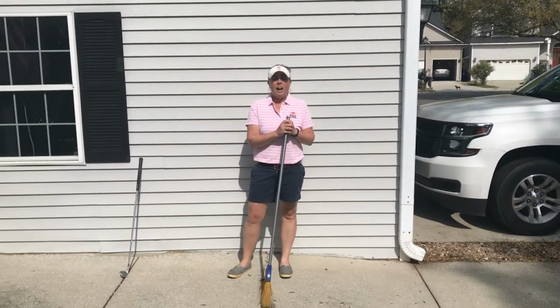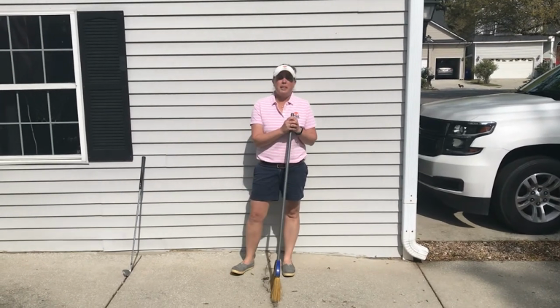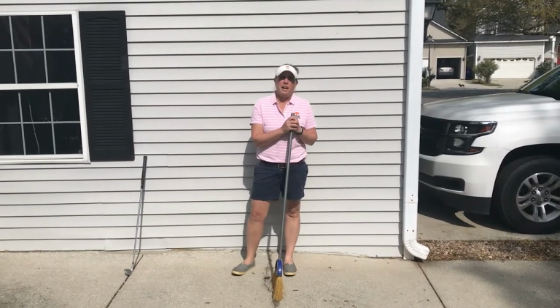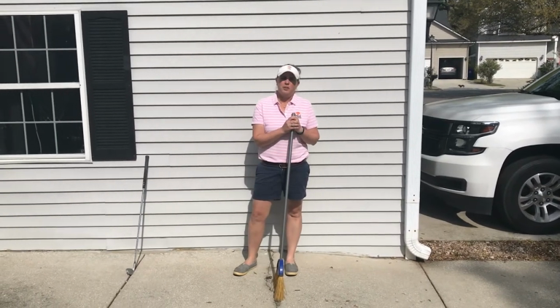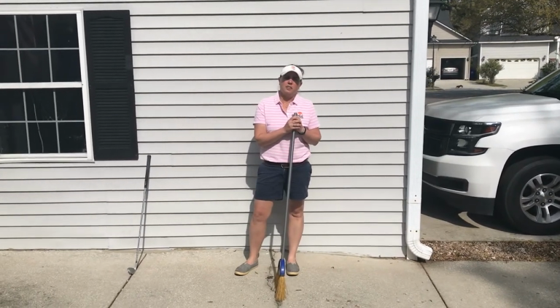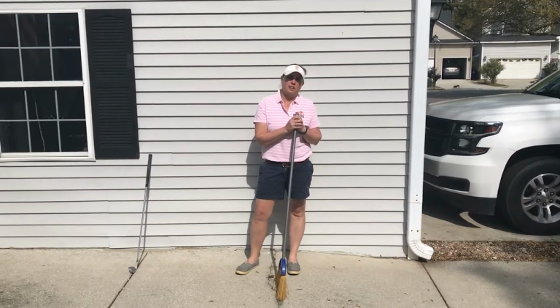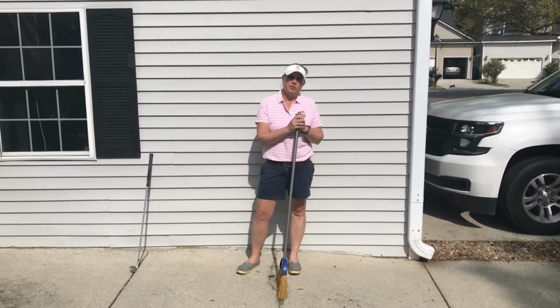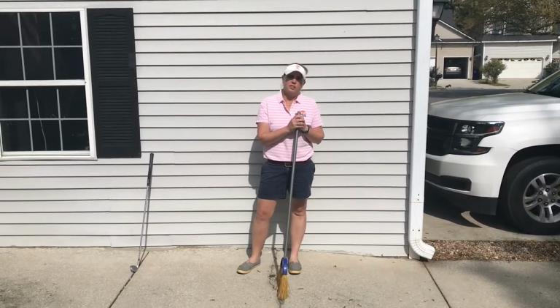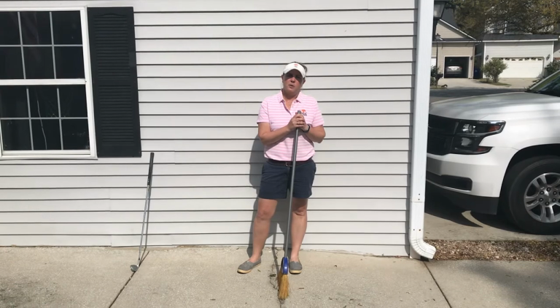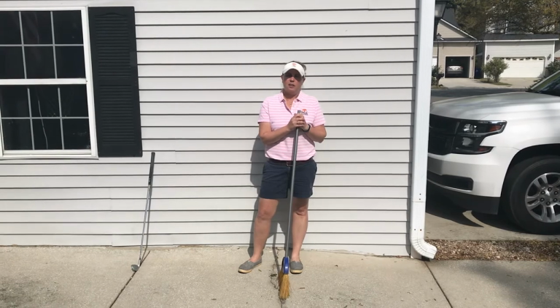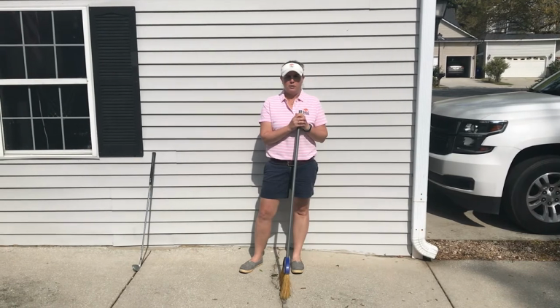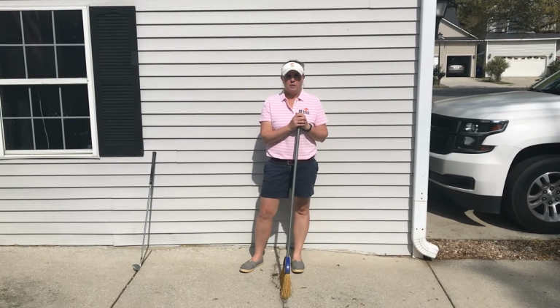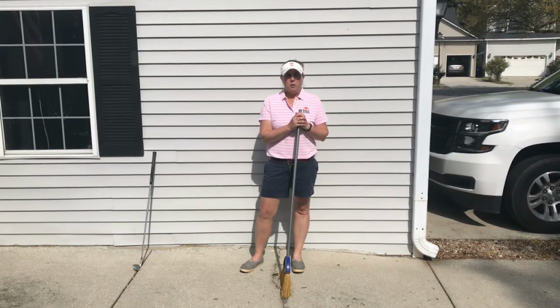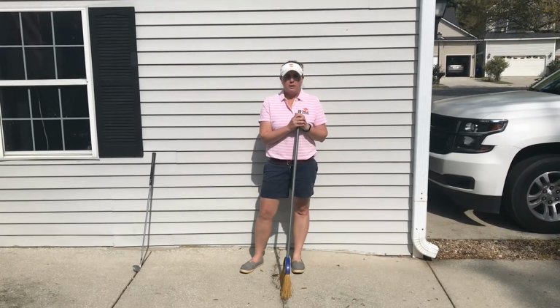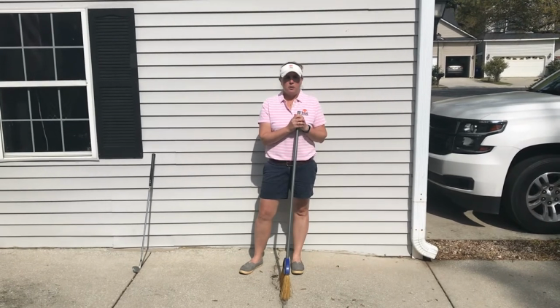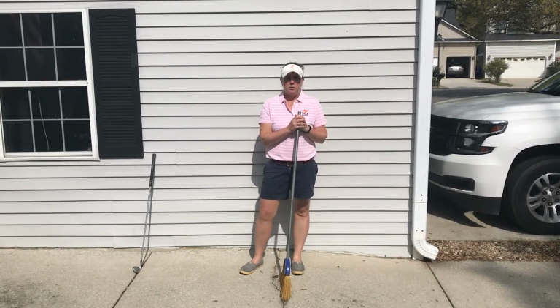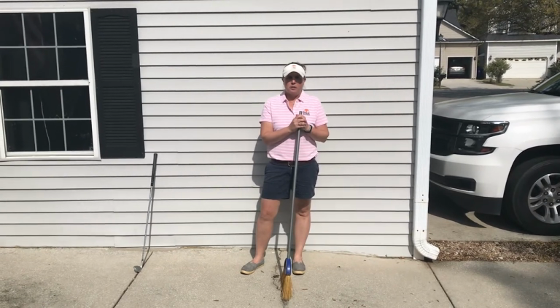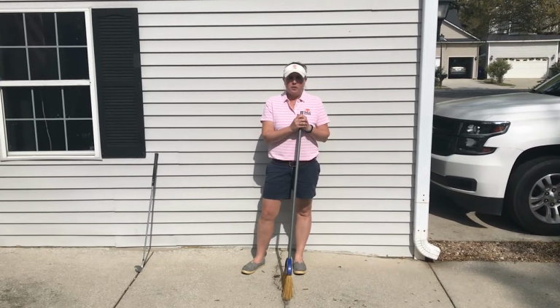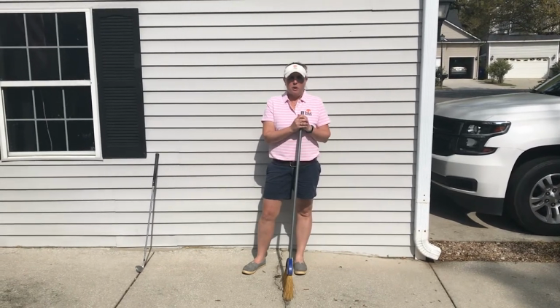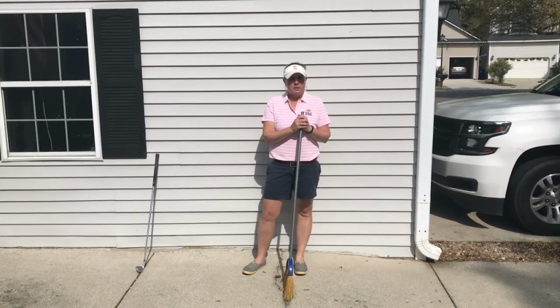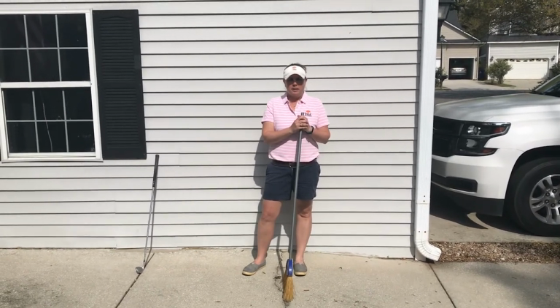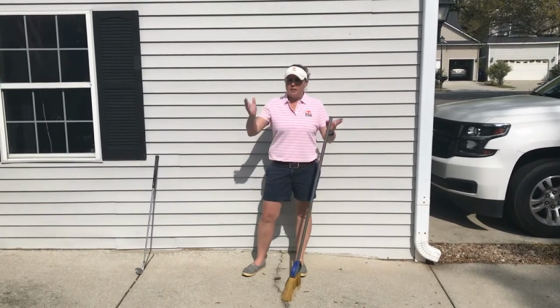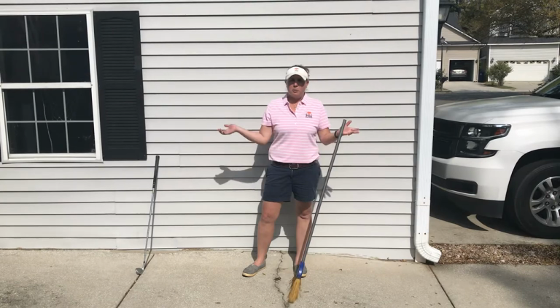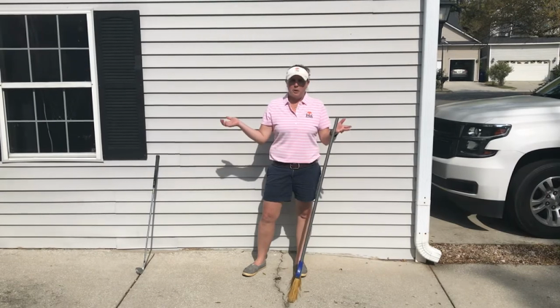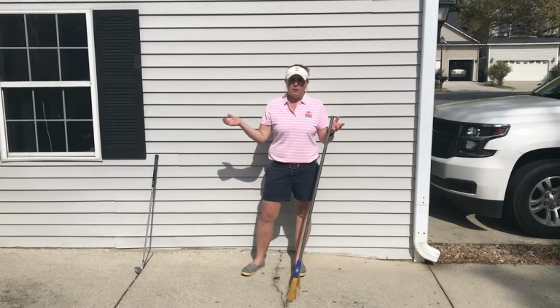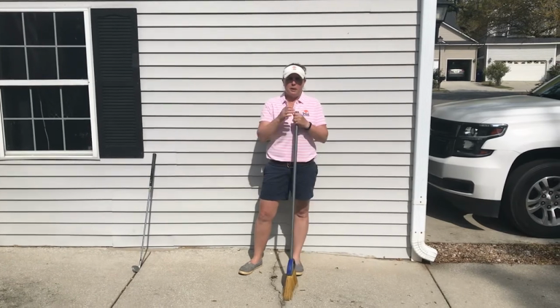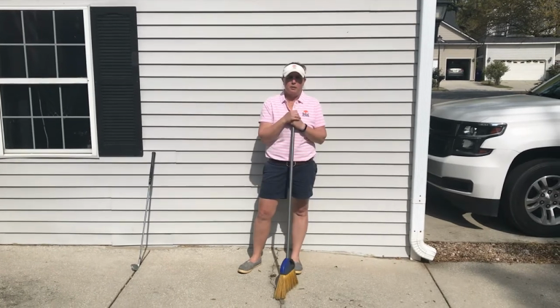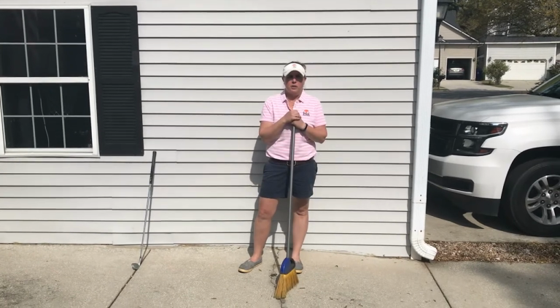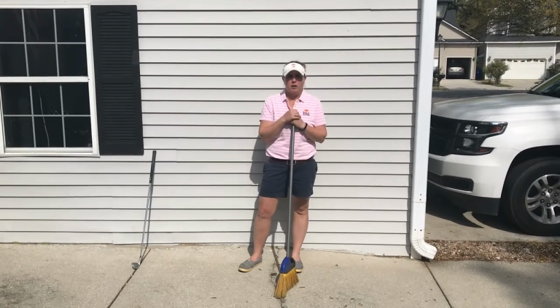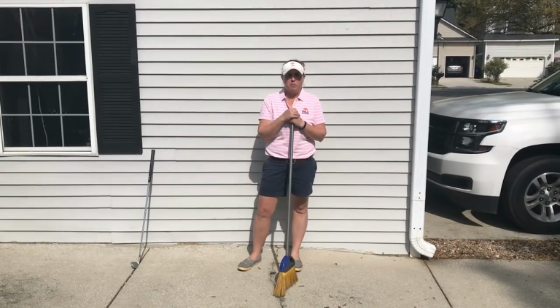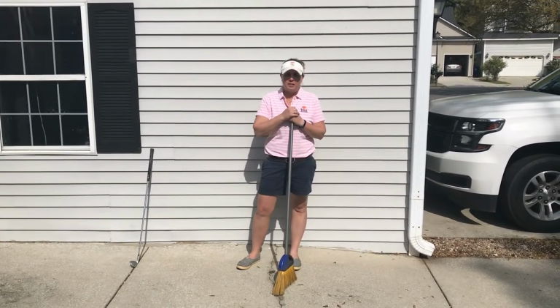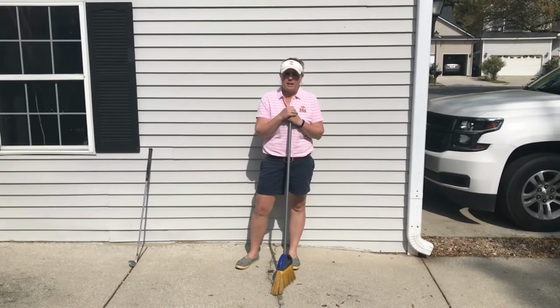Hi, my name is Abby Welch. I'm one of the lead golf instructors at Kiowa Island Golf Resort. I wanted to let you guys know I'm still here. I'm going to work out of my home a little bit and hopefully give you guys some golf tips during this time.